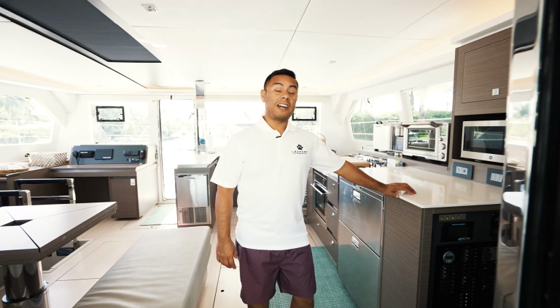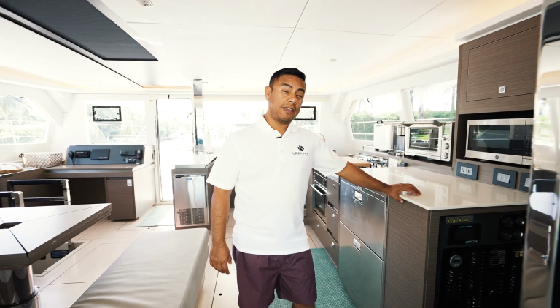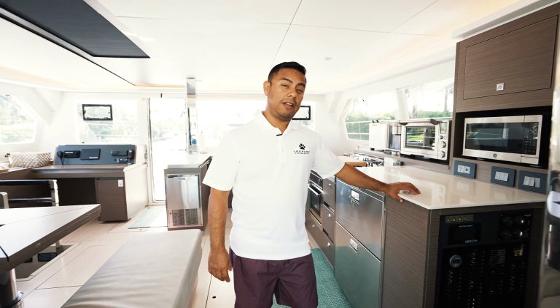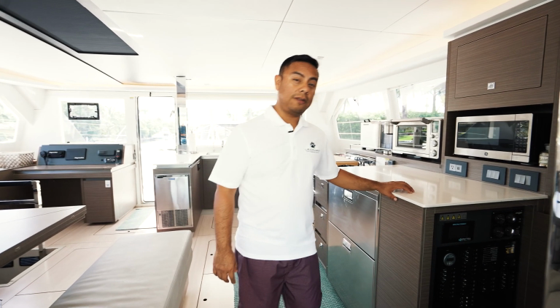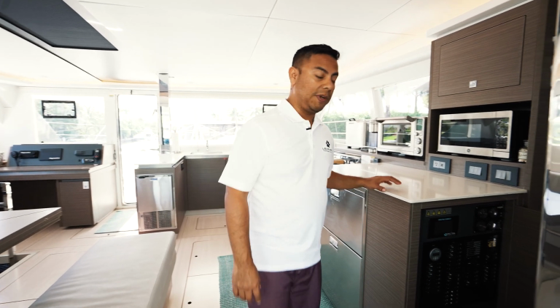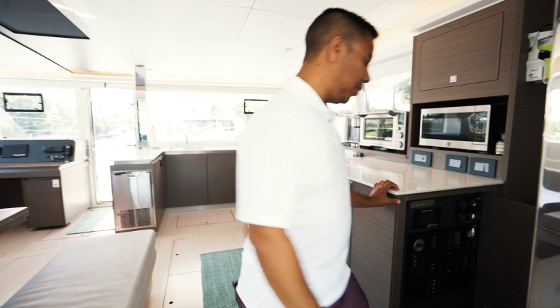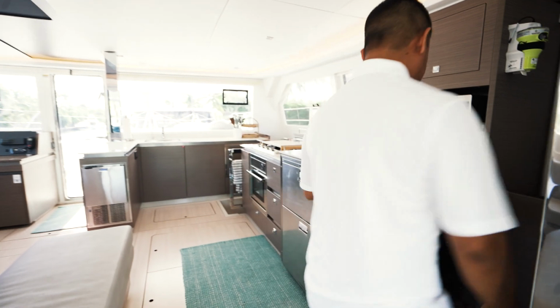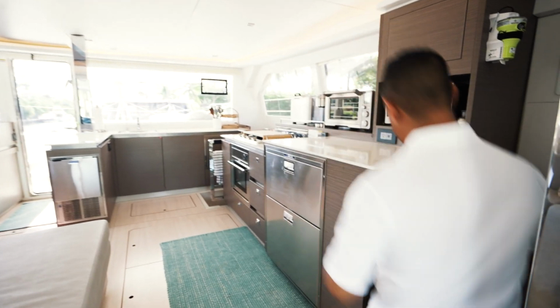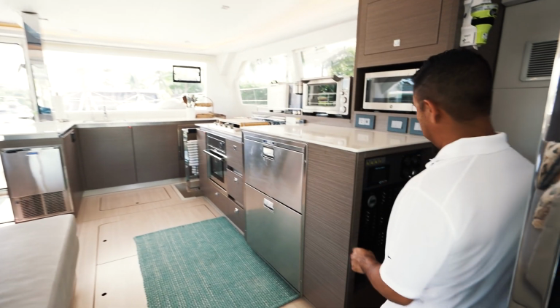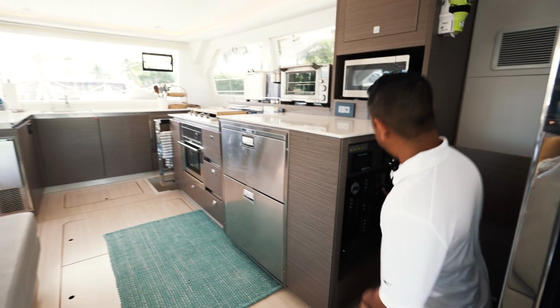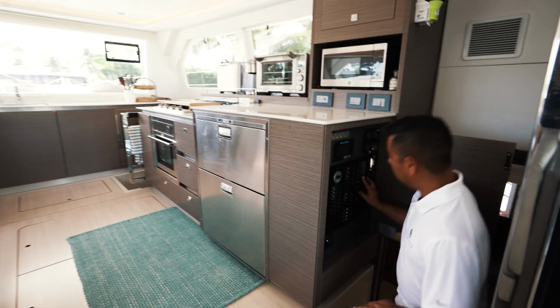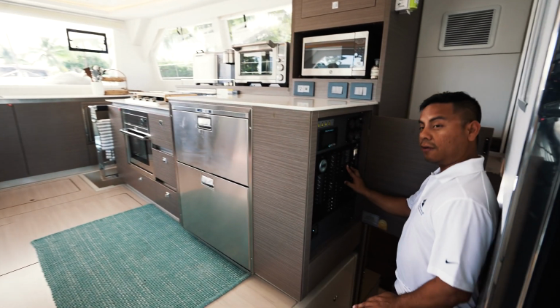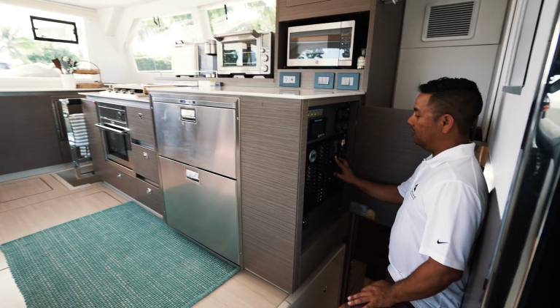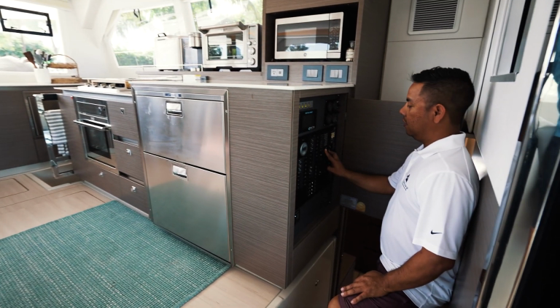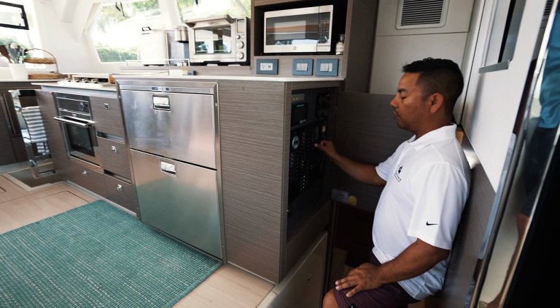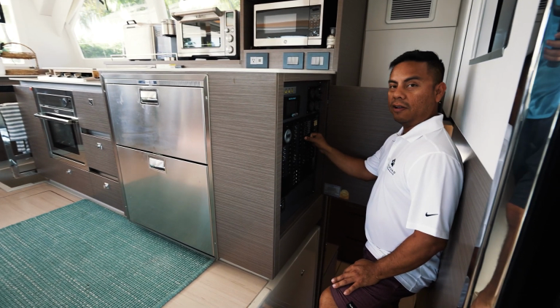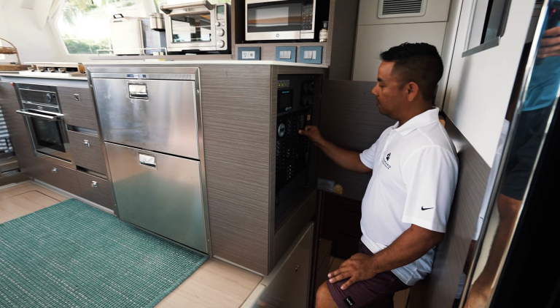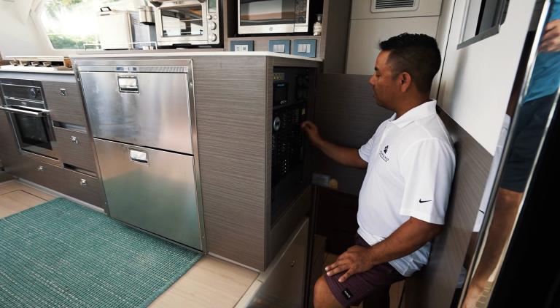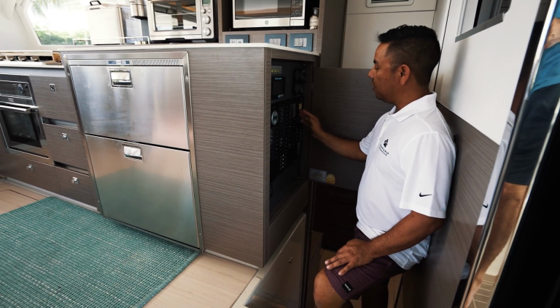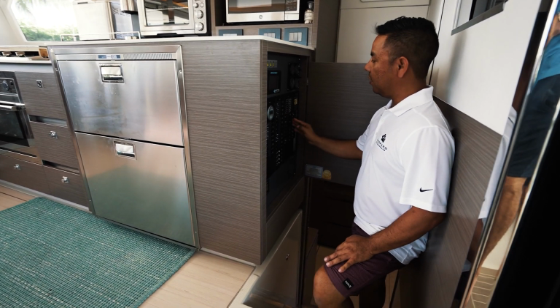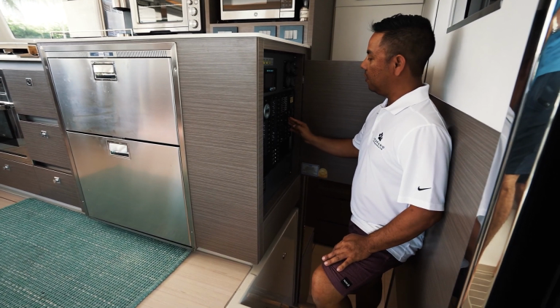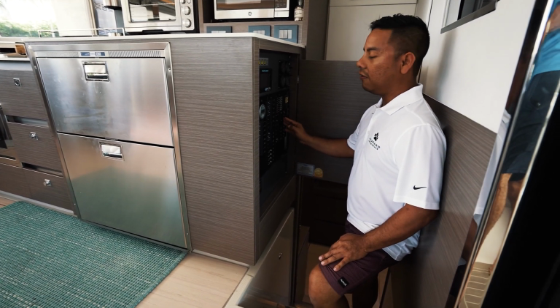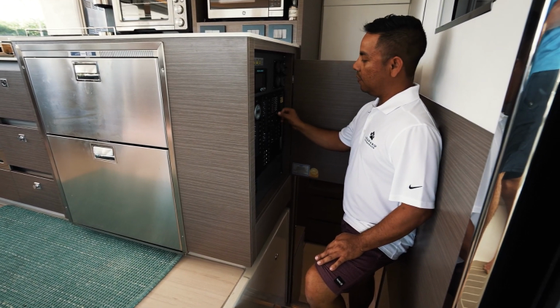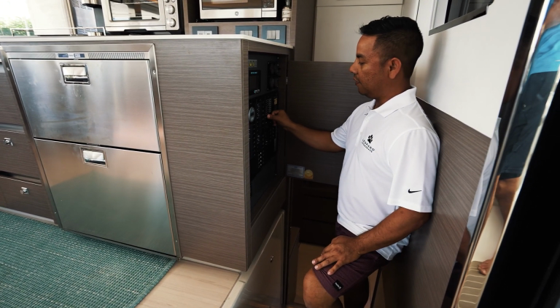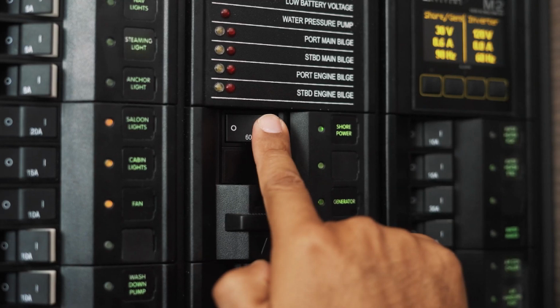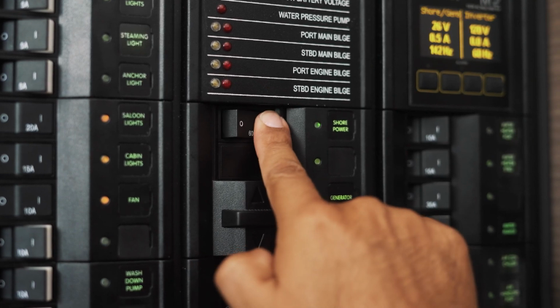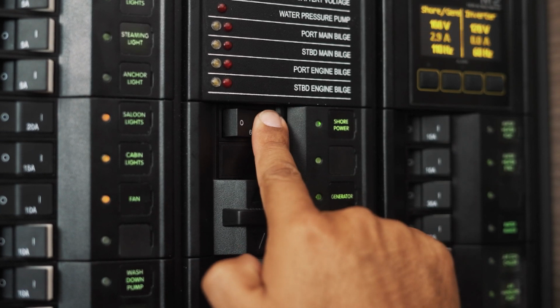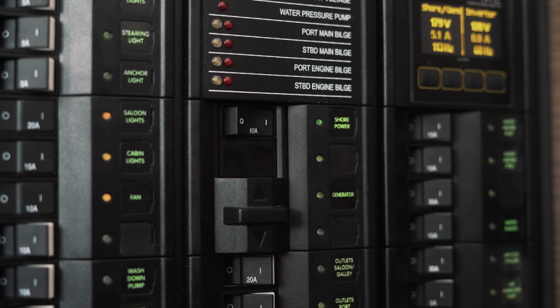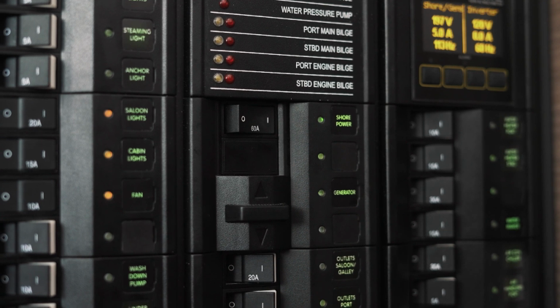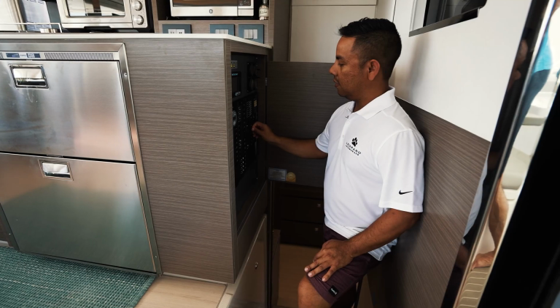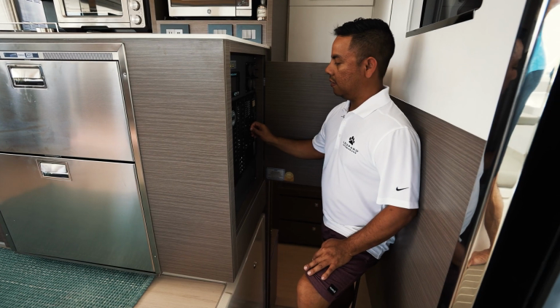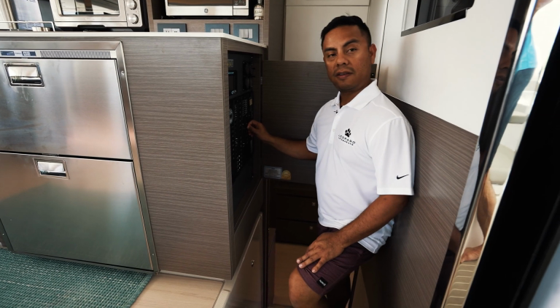Back at the electric panel, make sure that you have shore power indicated by the green indicator light, and turn it on. Make sure that everything on your AC load is off before you turn this on.